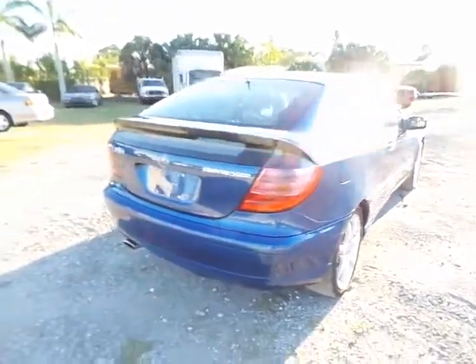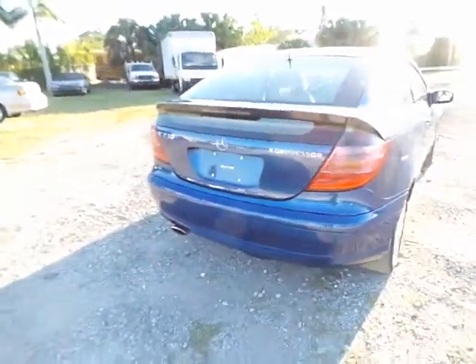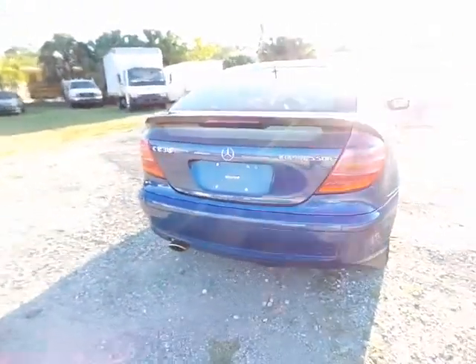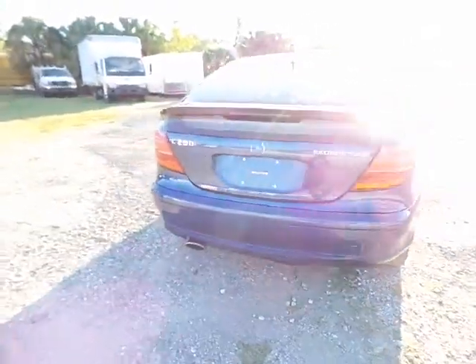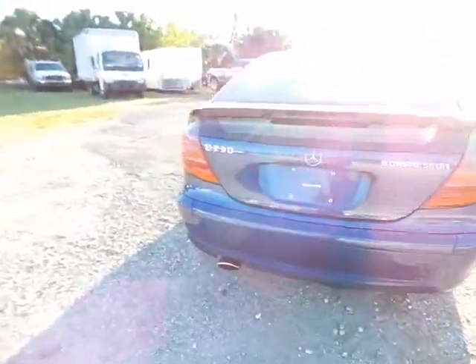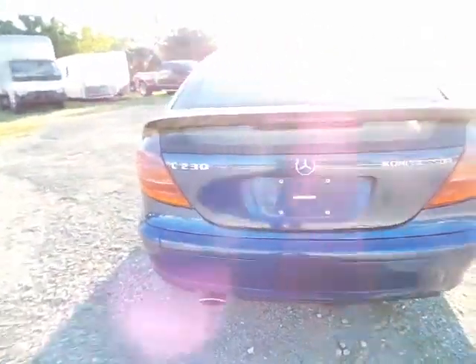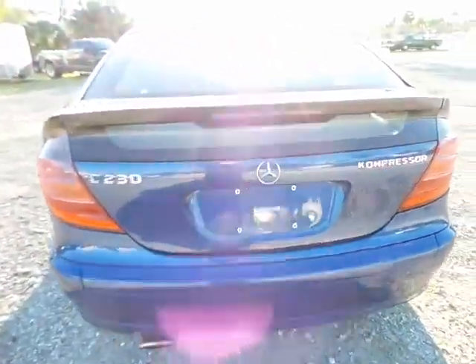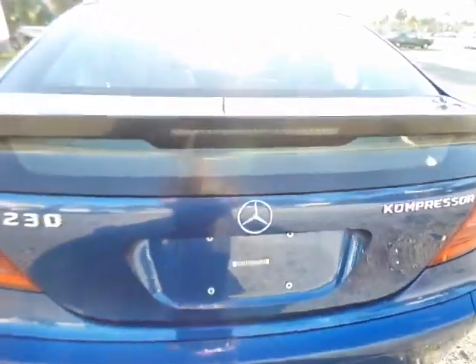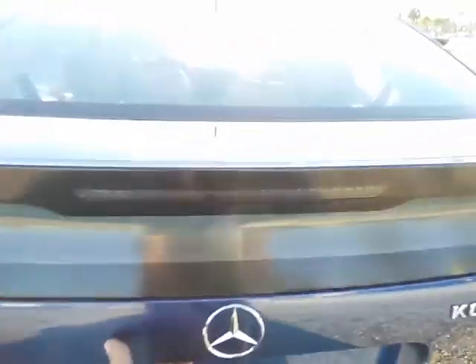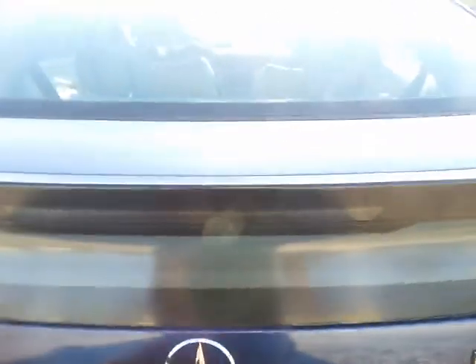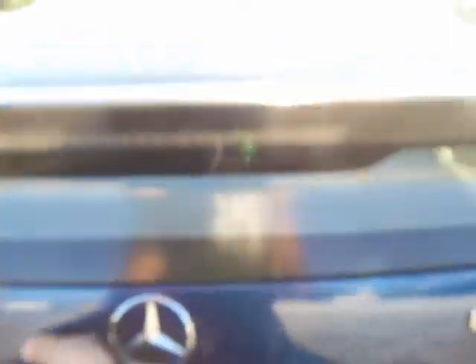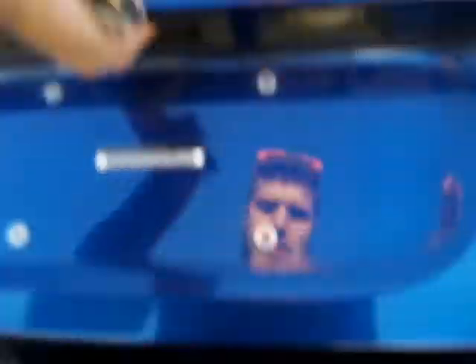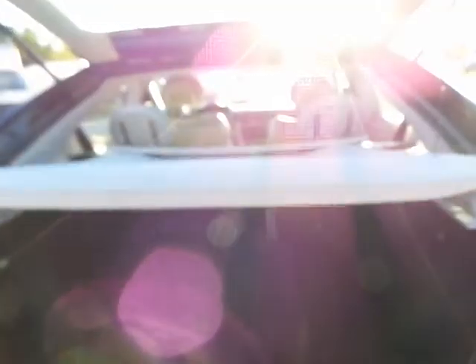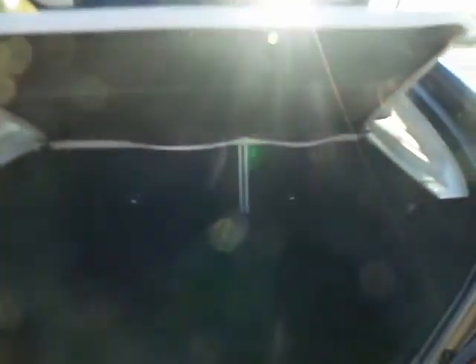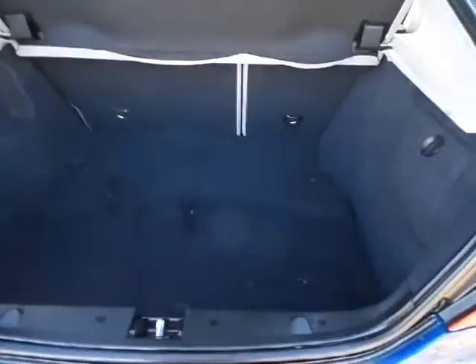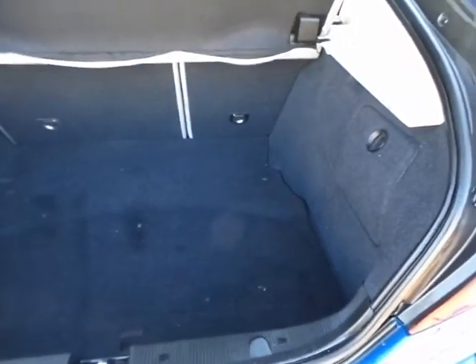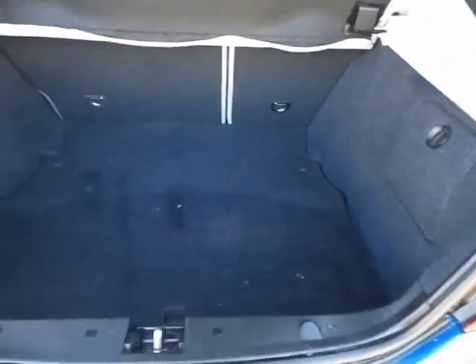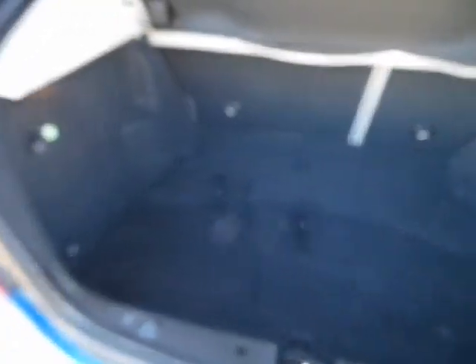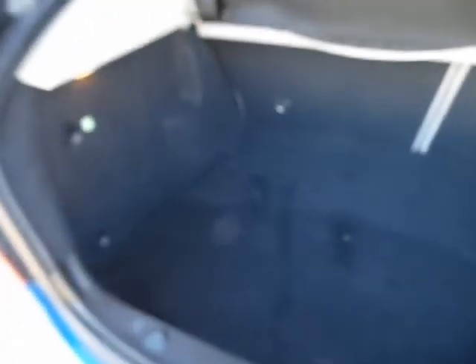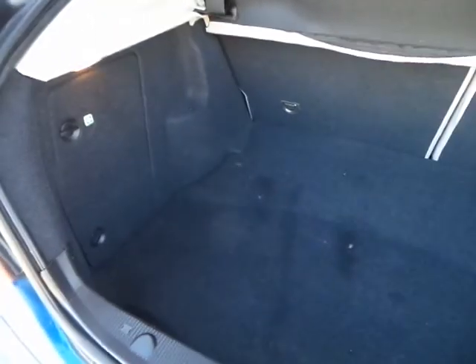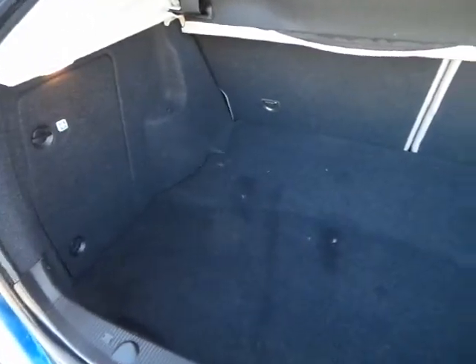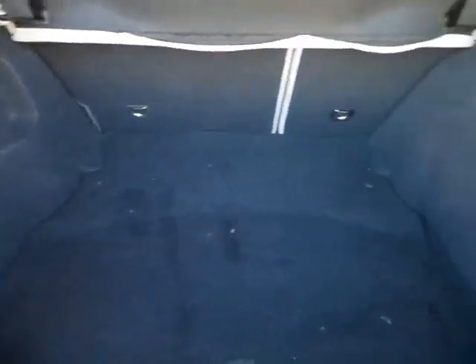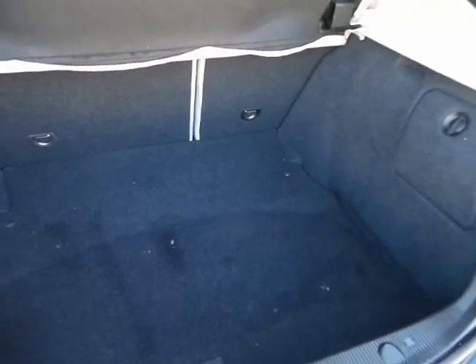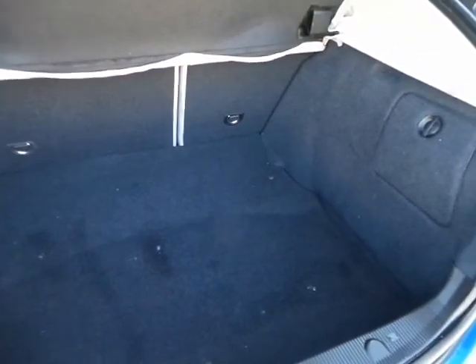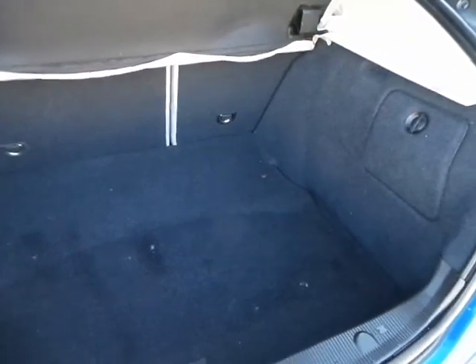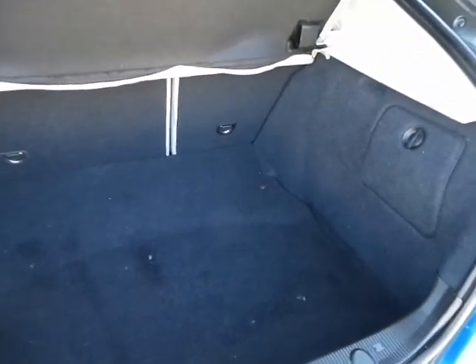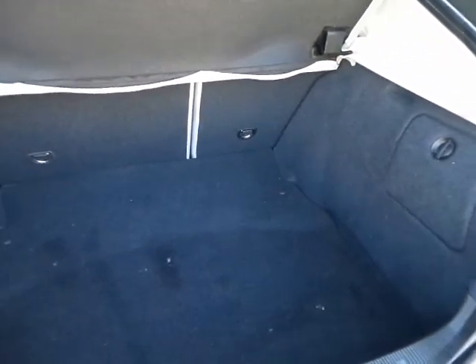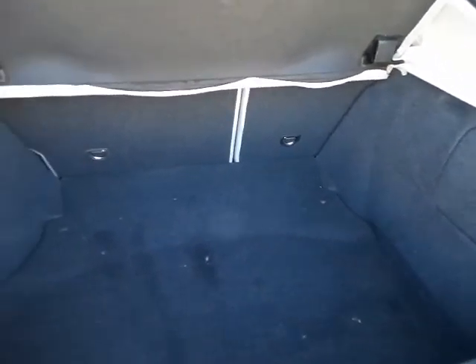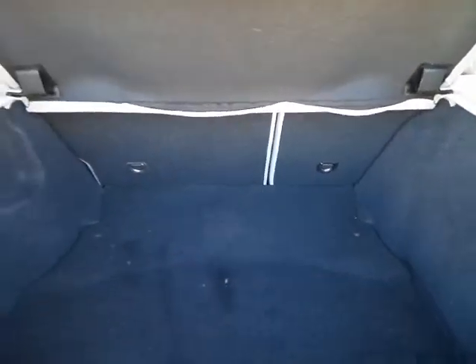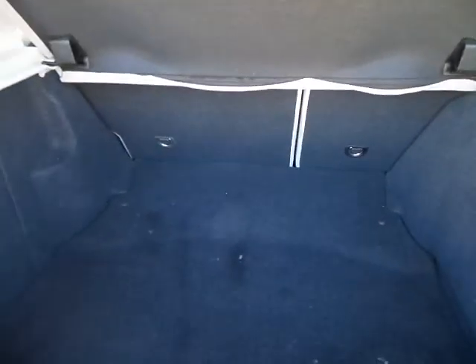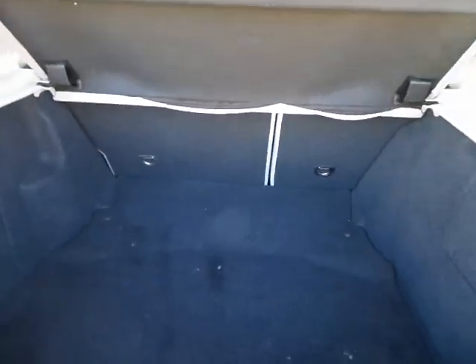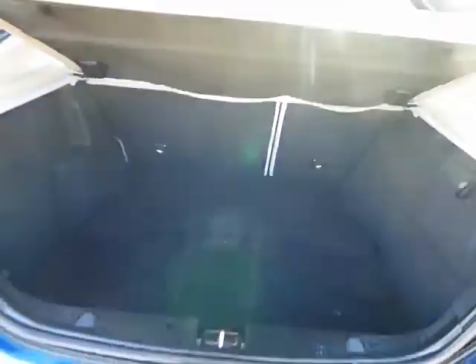Rear of the car — excellent condition. Let me go ahead and pop the hatch here. Absolutely beautiful. No issues whatsoever.